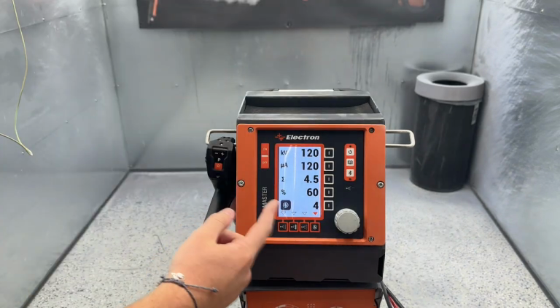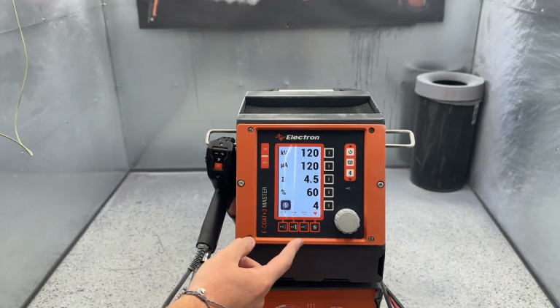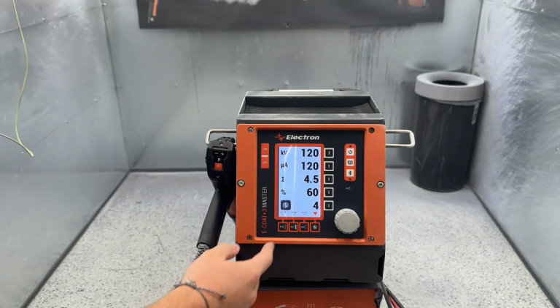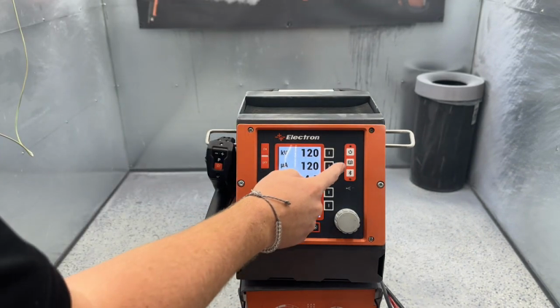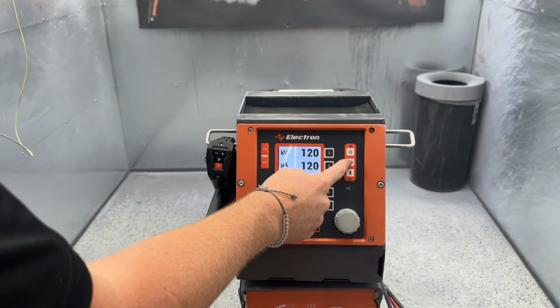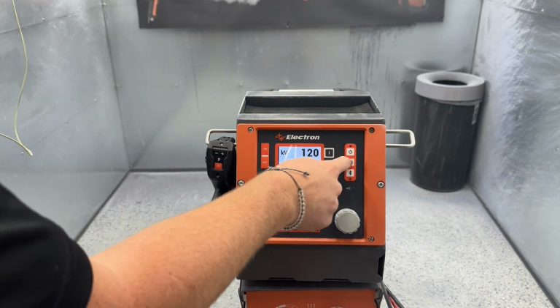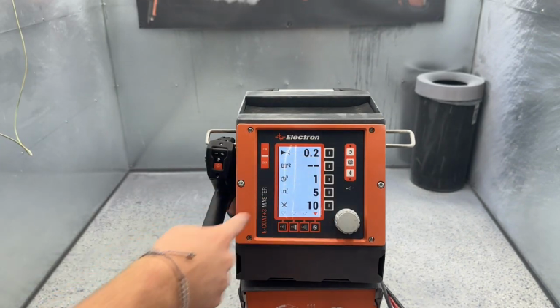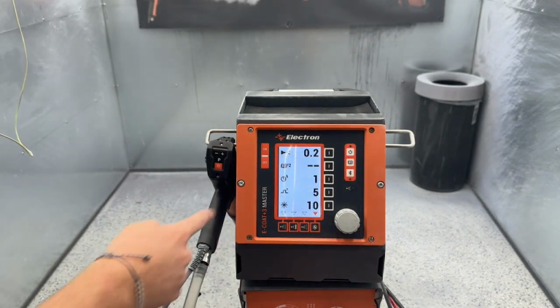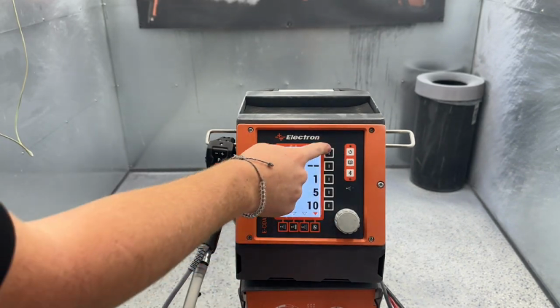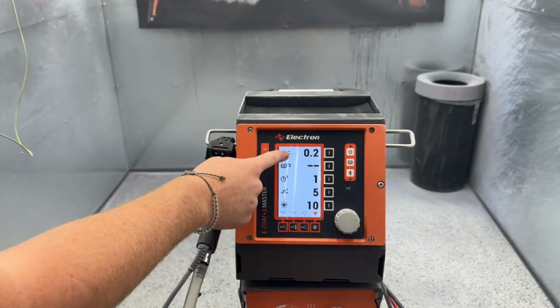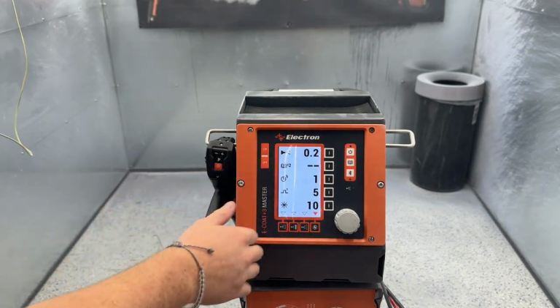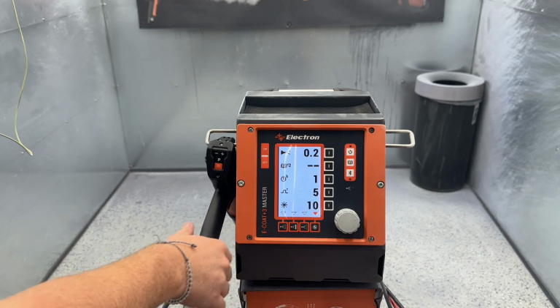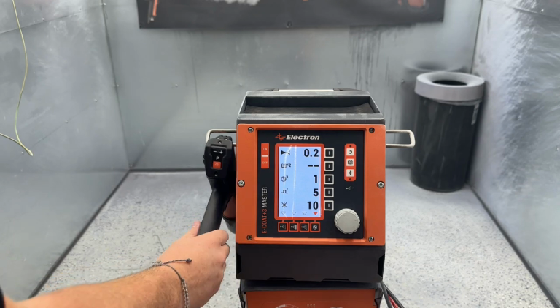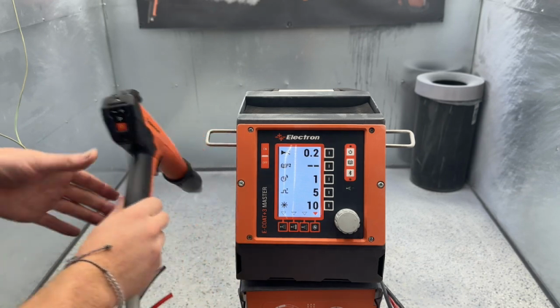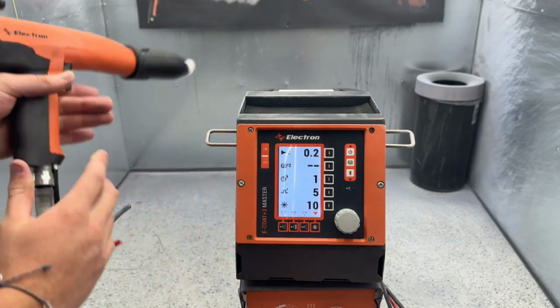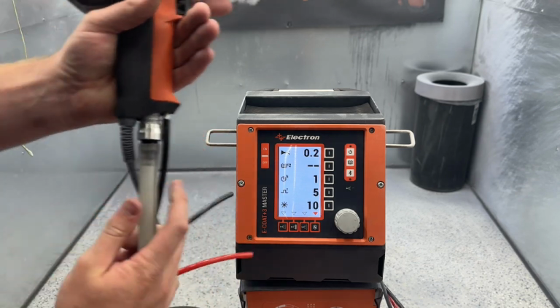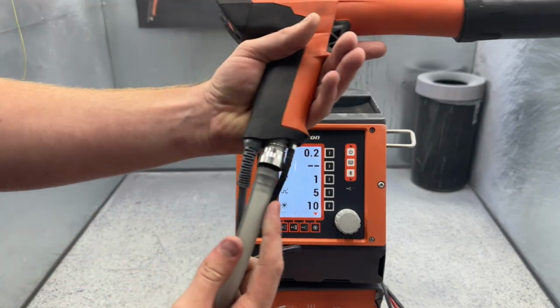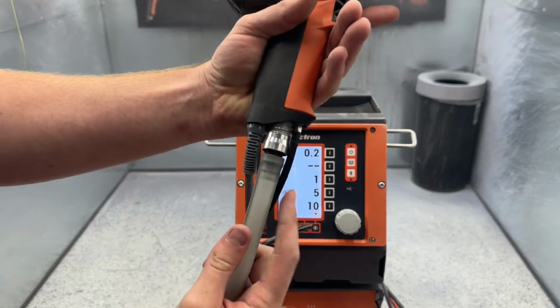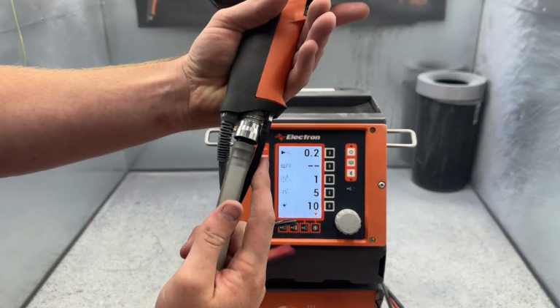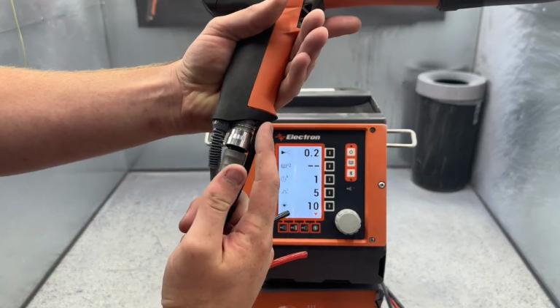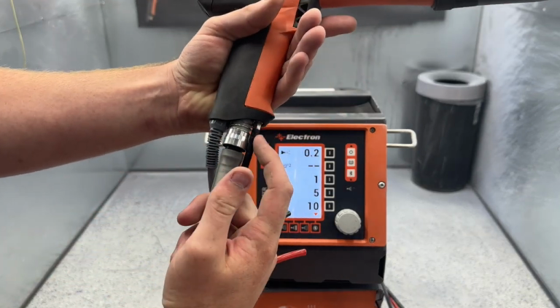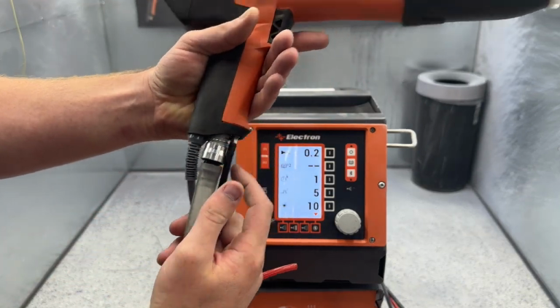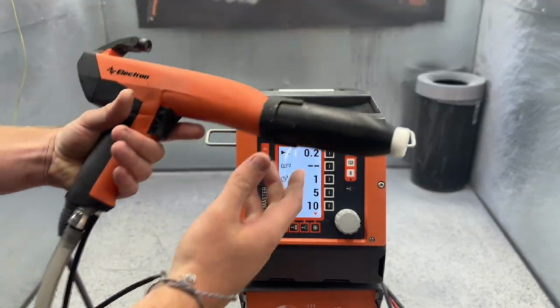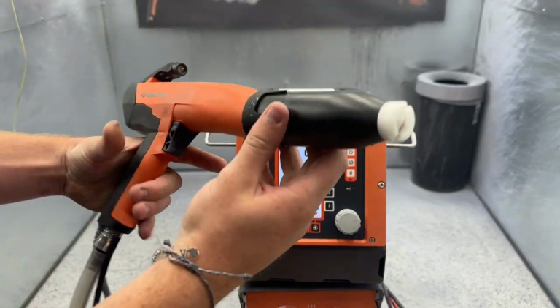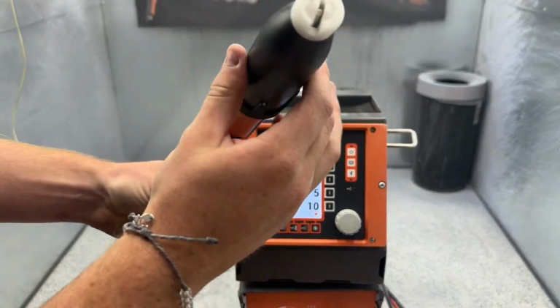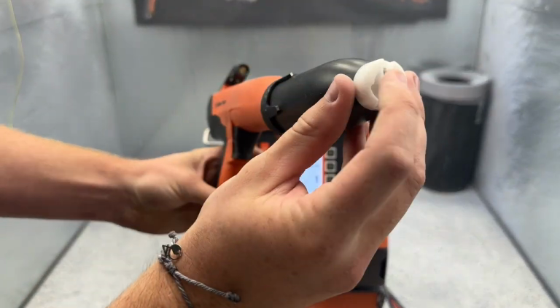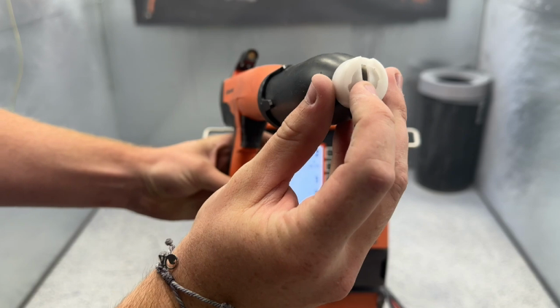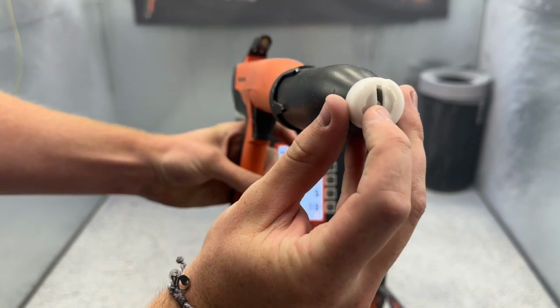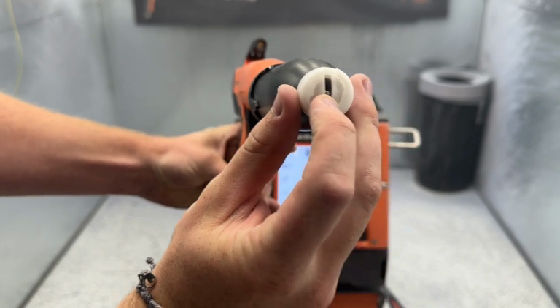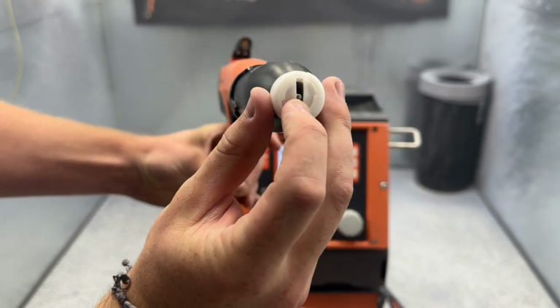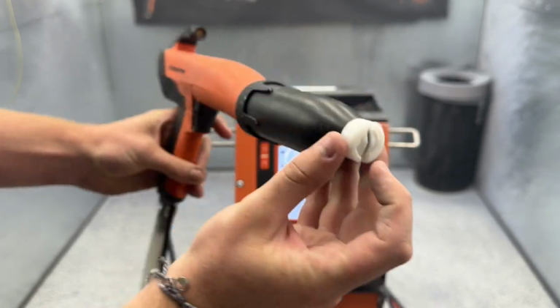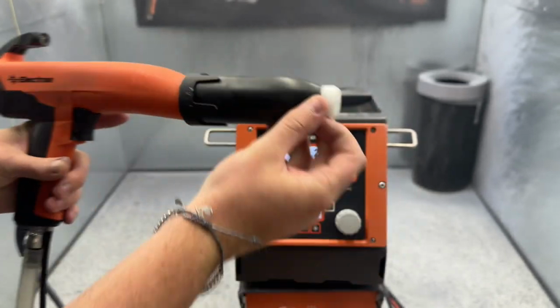To go to the second page of settings, you're going to hit this book icon there. Up first, we have our rinsing air. This is the amount of air in this black line right here on the front of the gun handle. This helps keep our electrode cool and clean from building up powder.